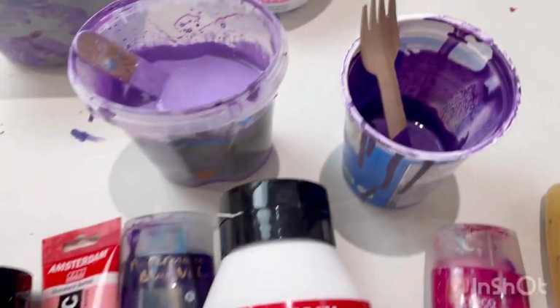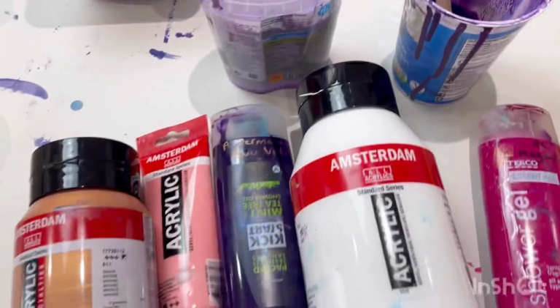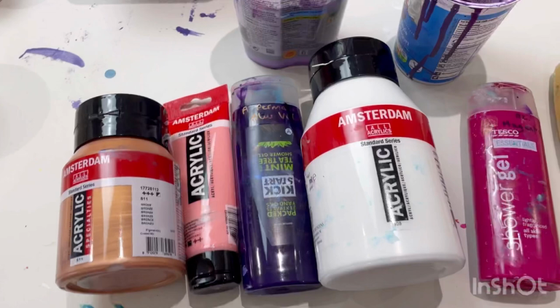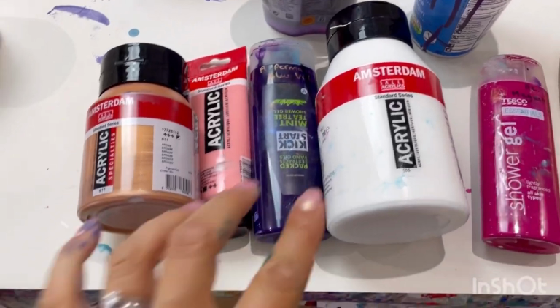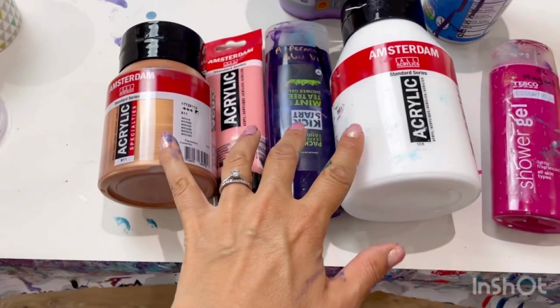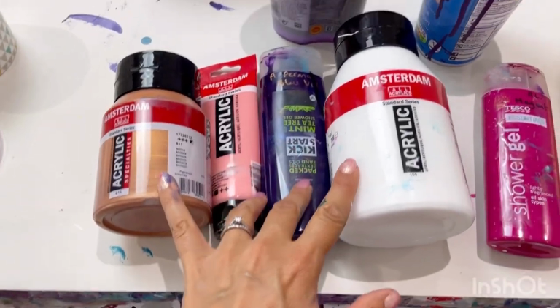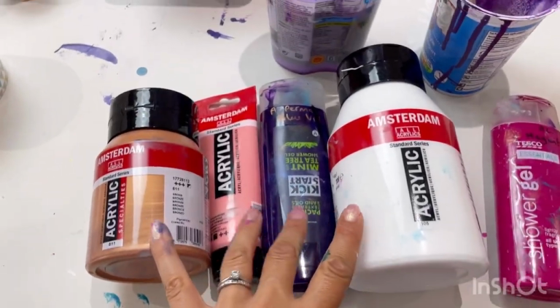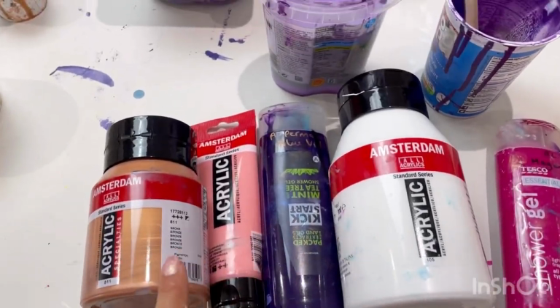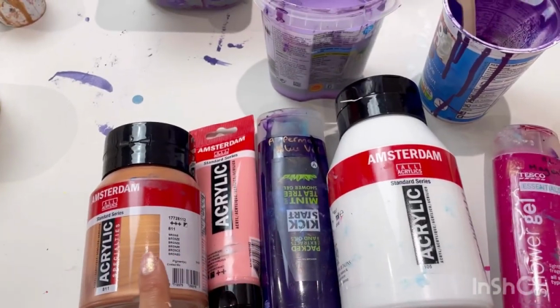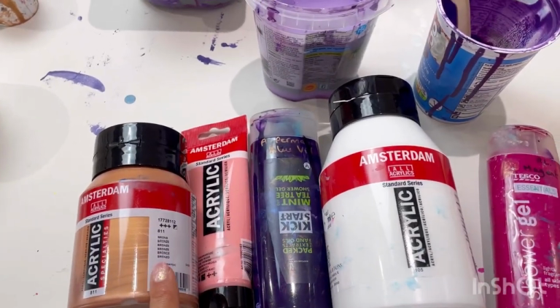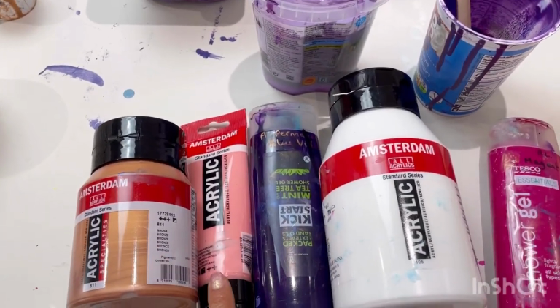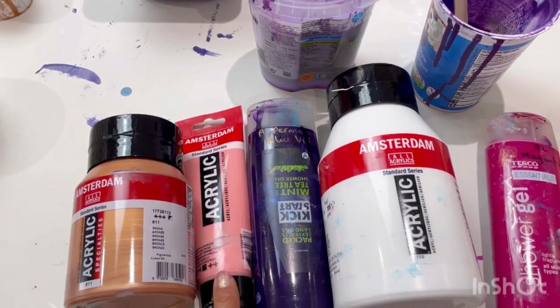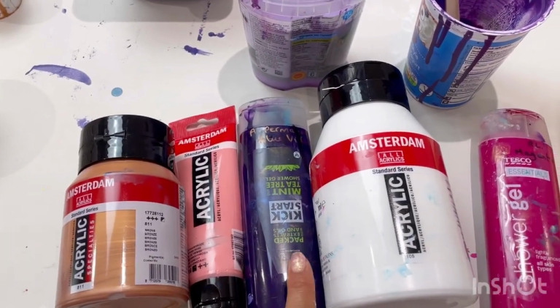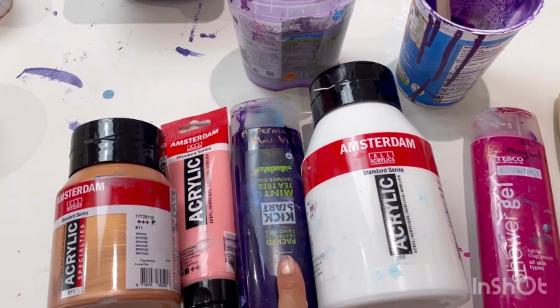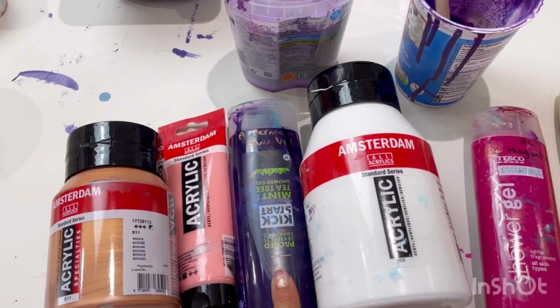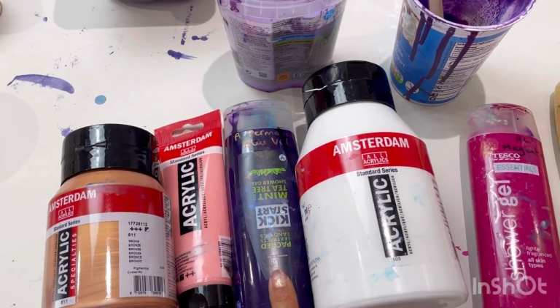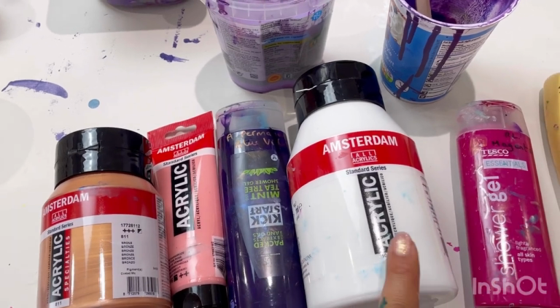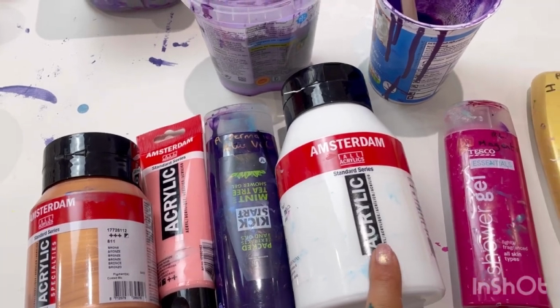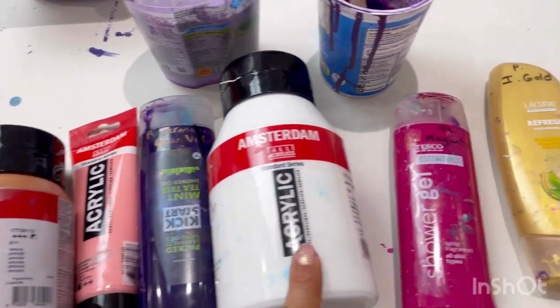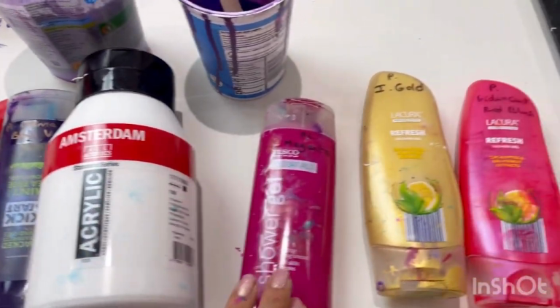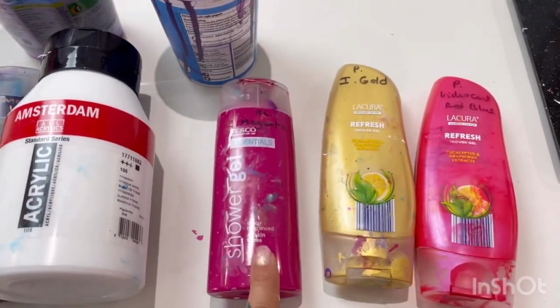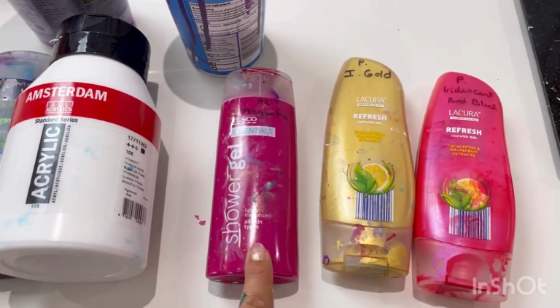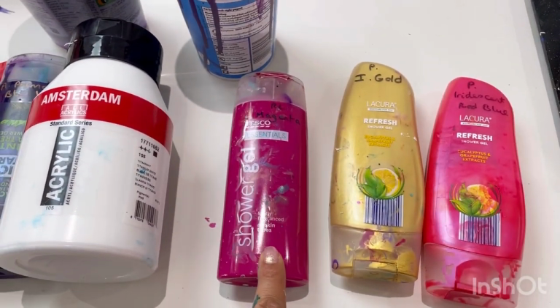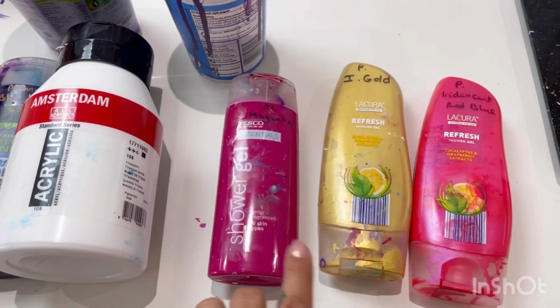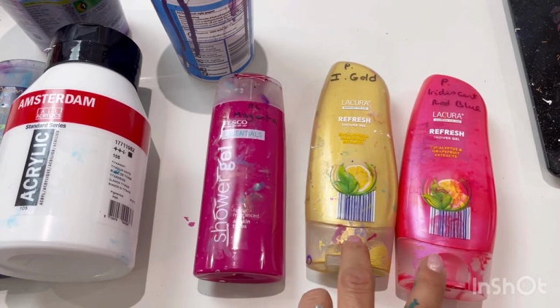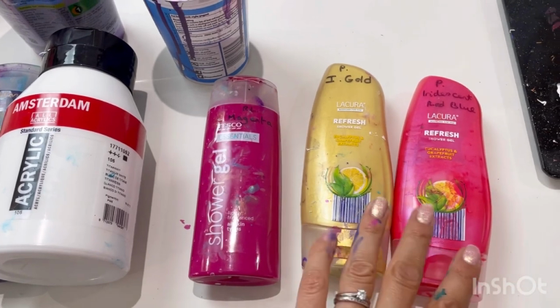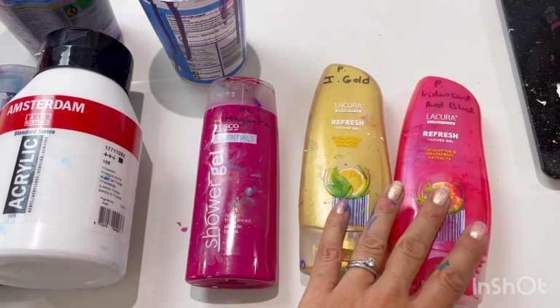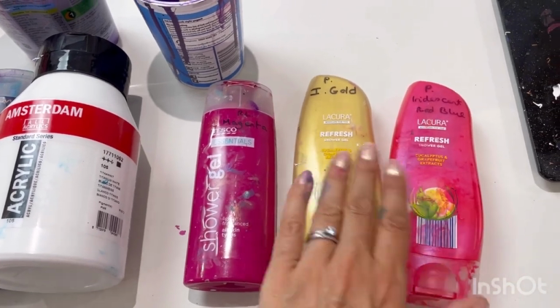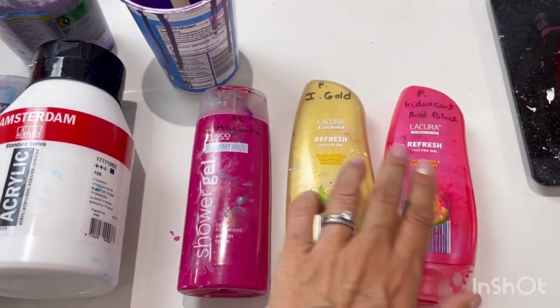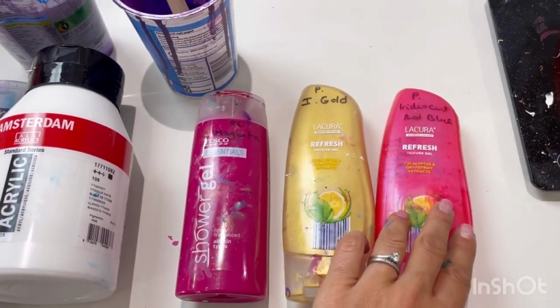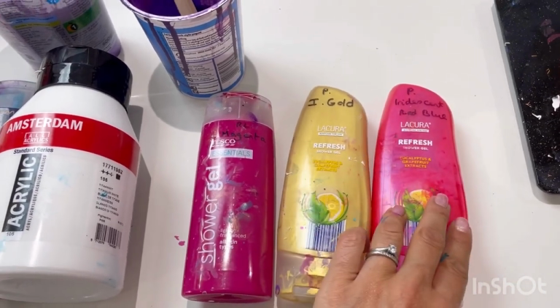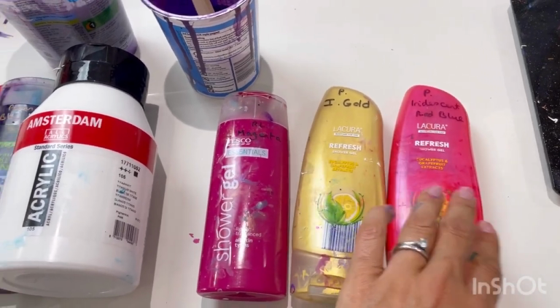I'm also going to add some Amsterdam colours: bronze, Venetian rose, permanent blue, violet and white, Rauden Langnickel magenta, and then Pebeo Studio acrylics — iridescent gold and iridescent red blue.